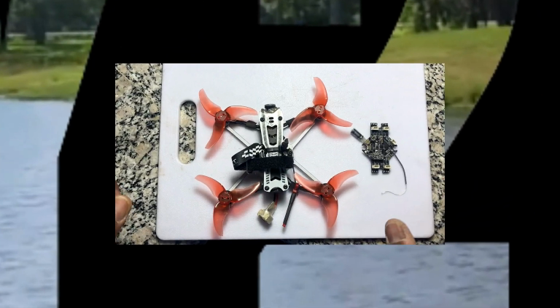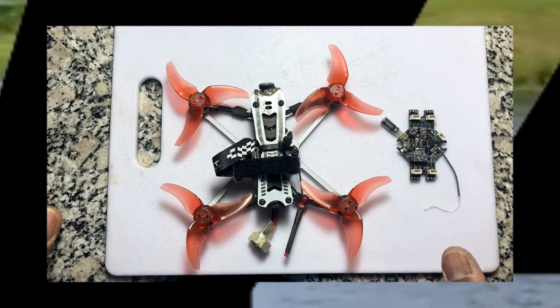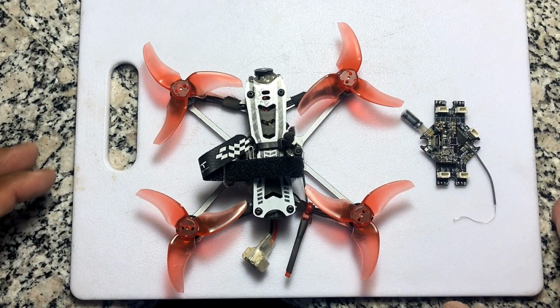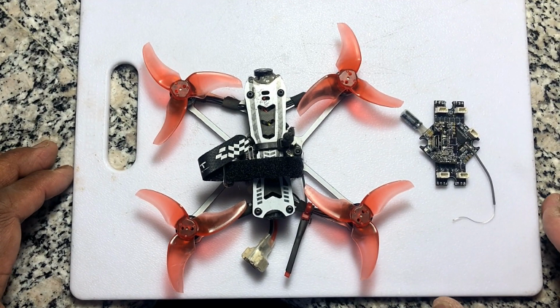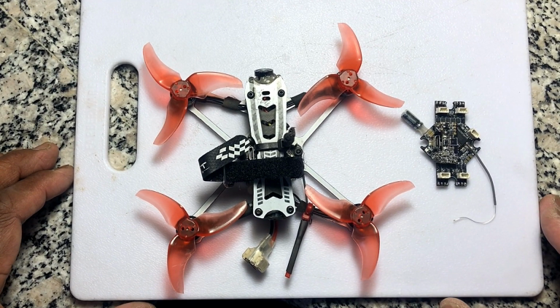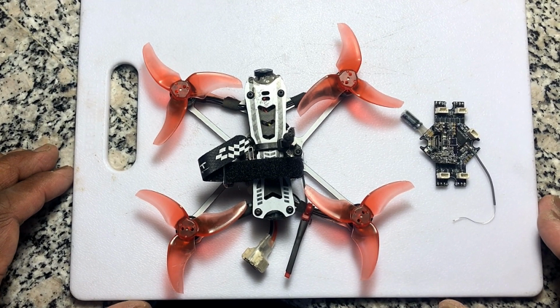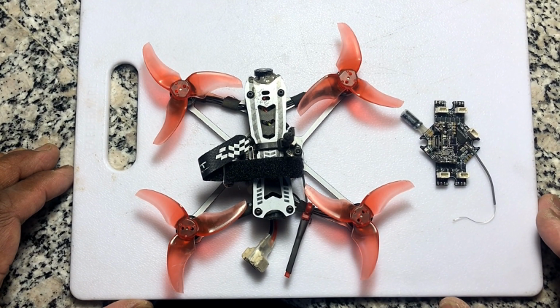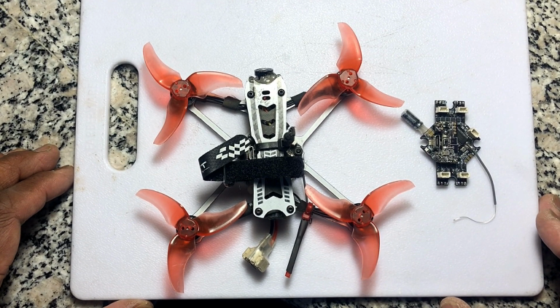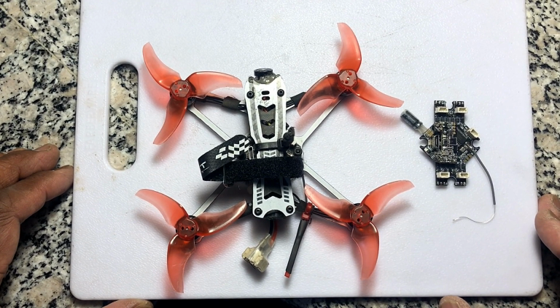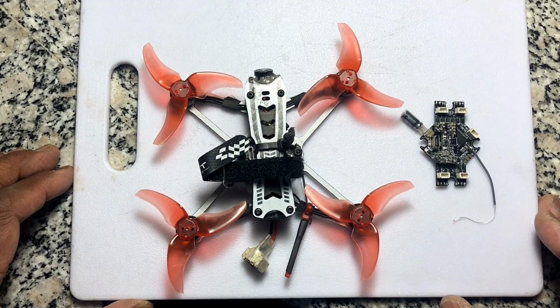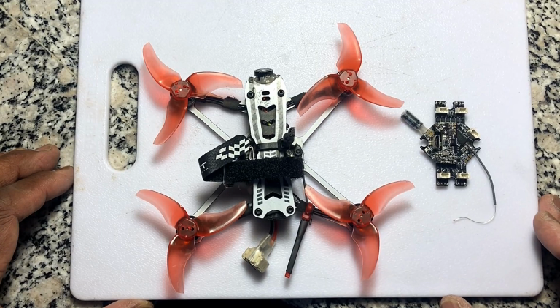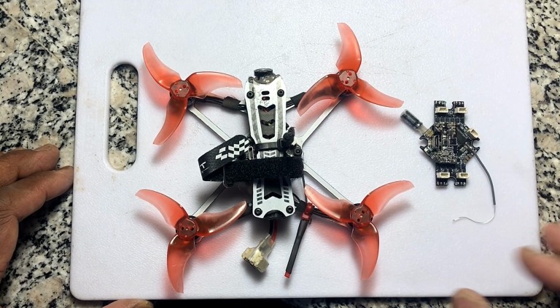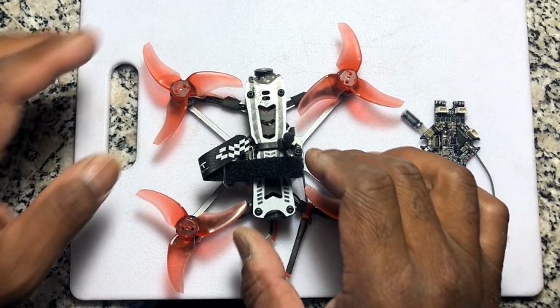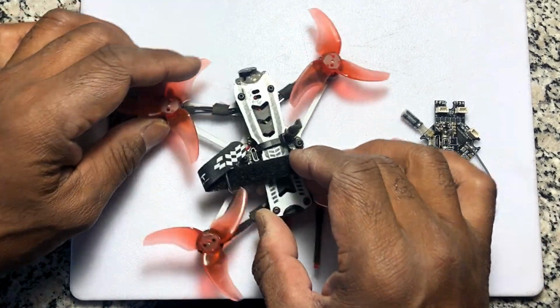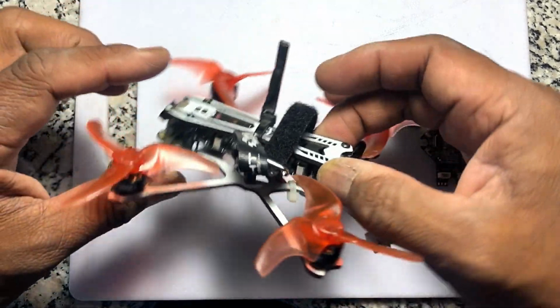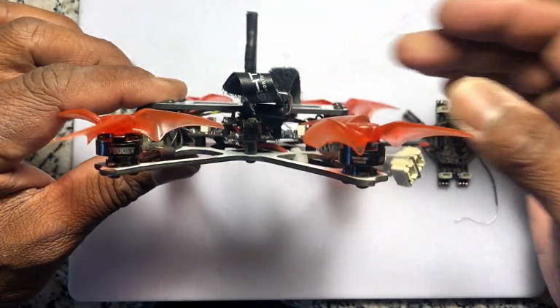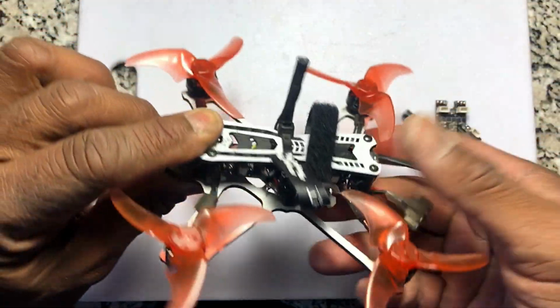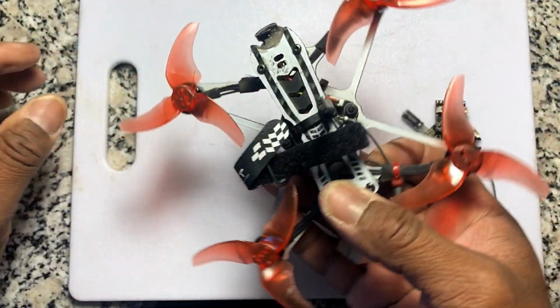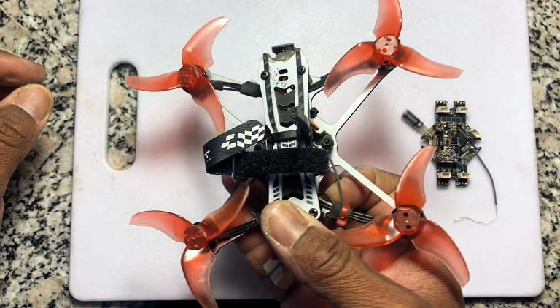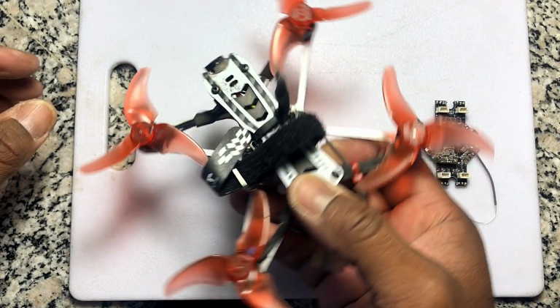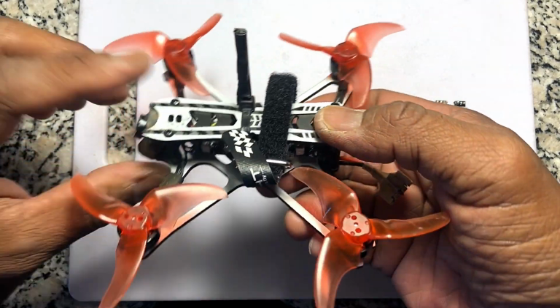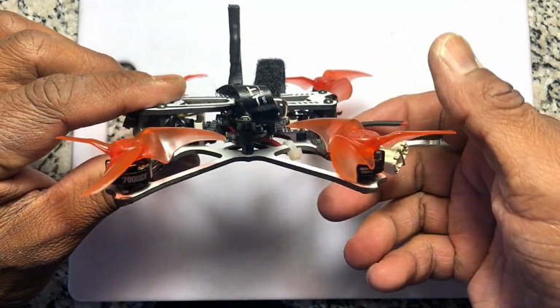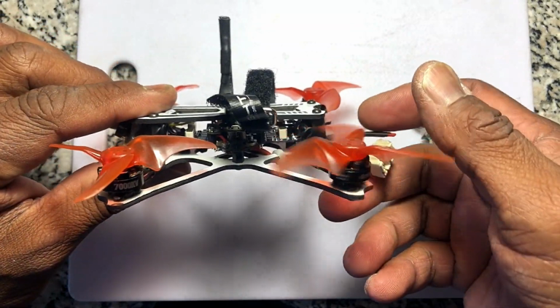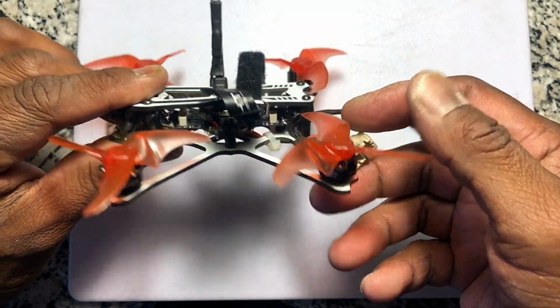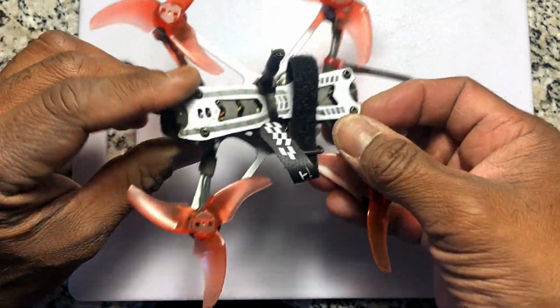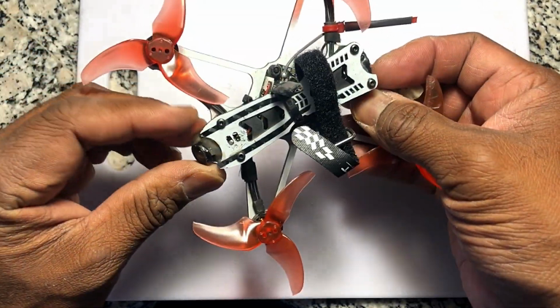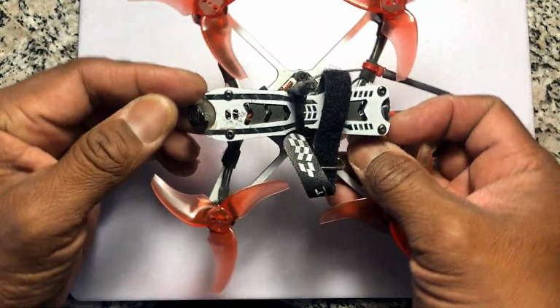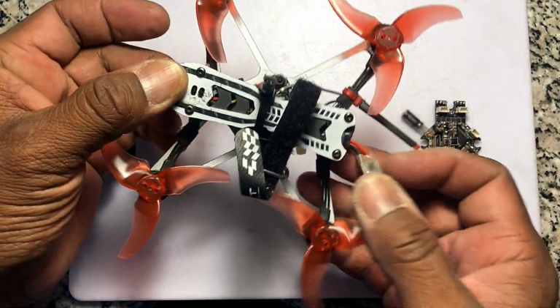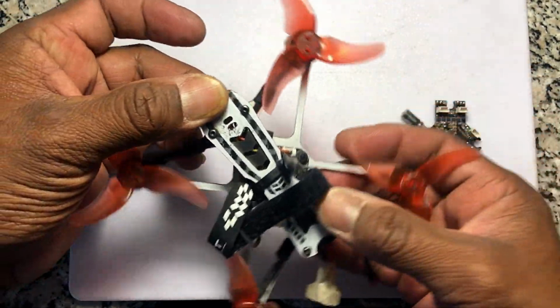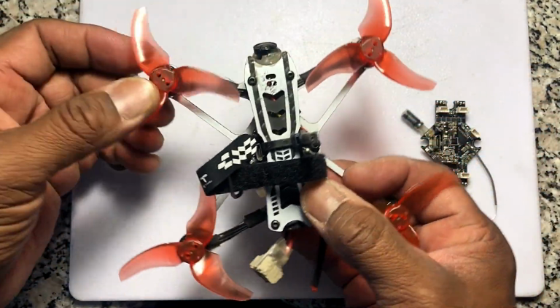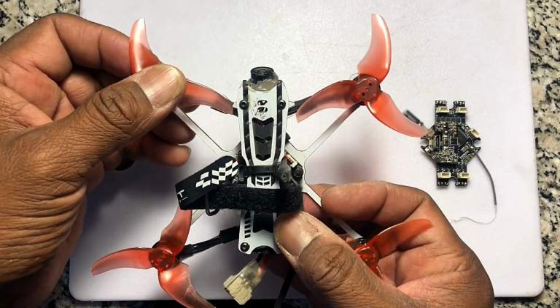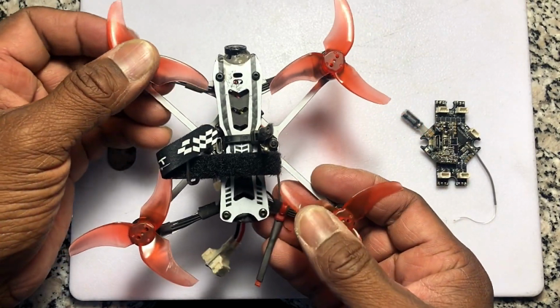Hey guys, Cadet Squadi here. What you're looking at is my favorite trainer drone. It's a freestyle Tiny Hawk and I really love this drone. It showed me how to maneuver my bigger quads better.